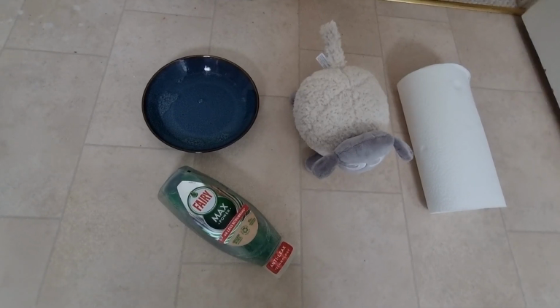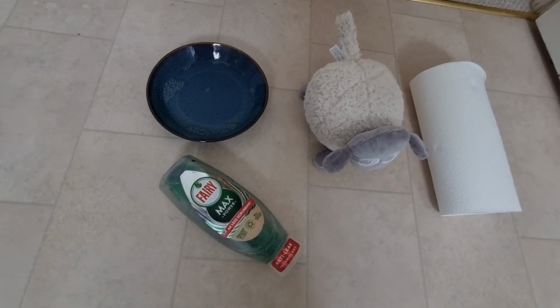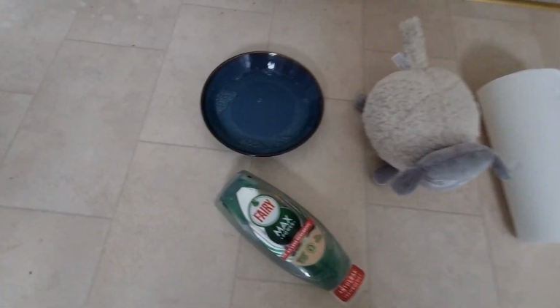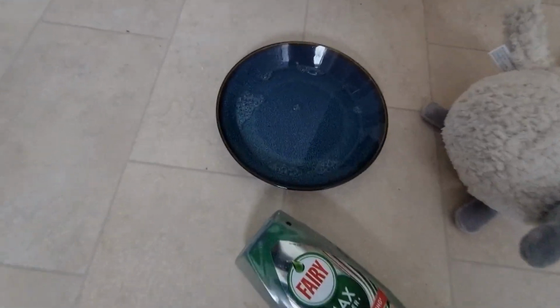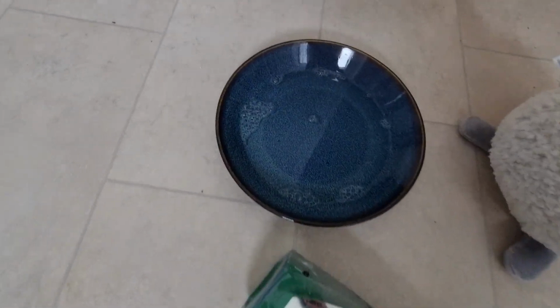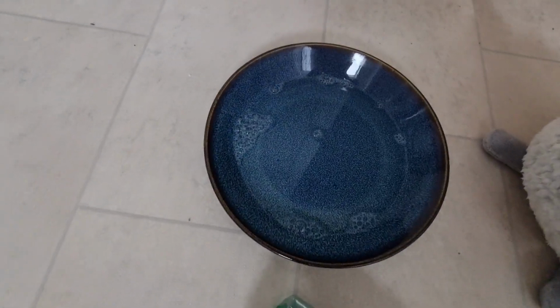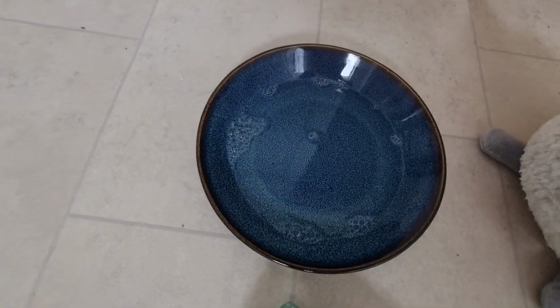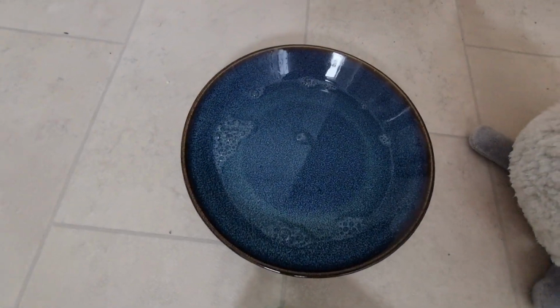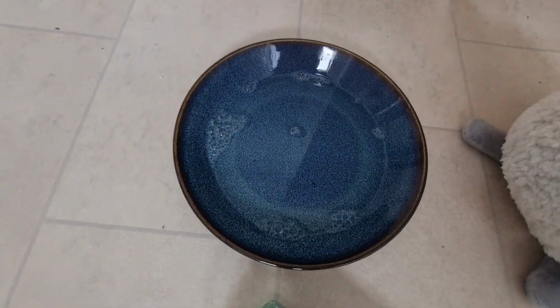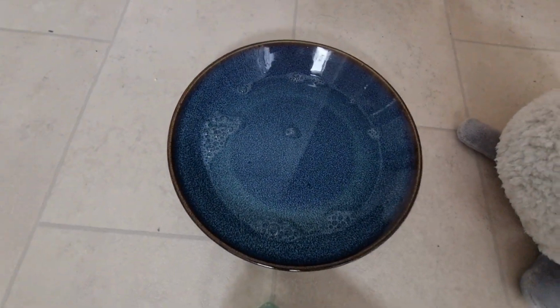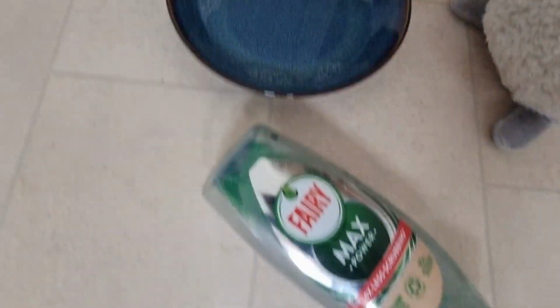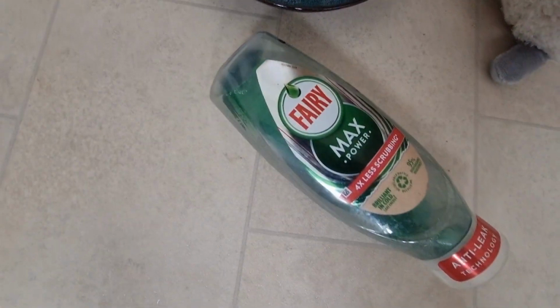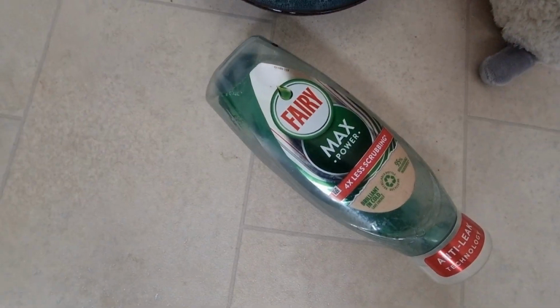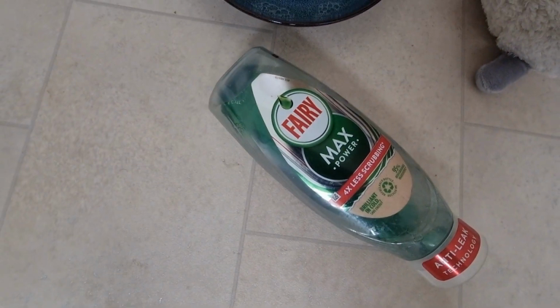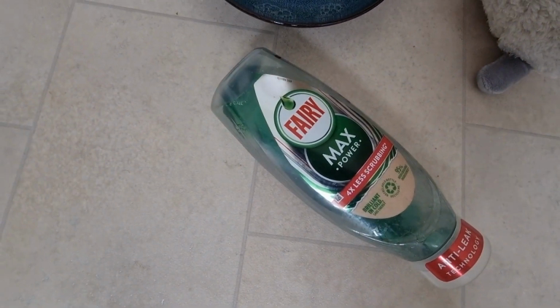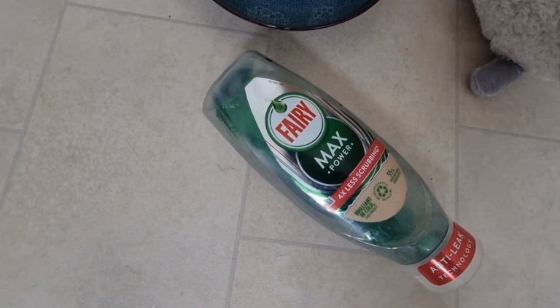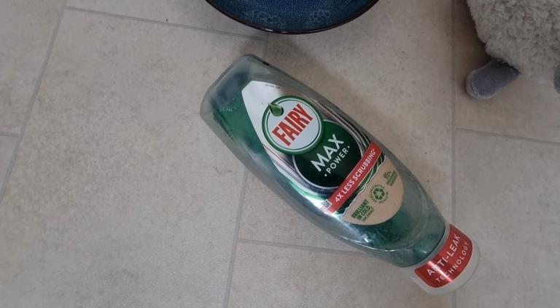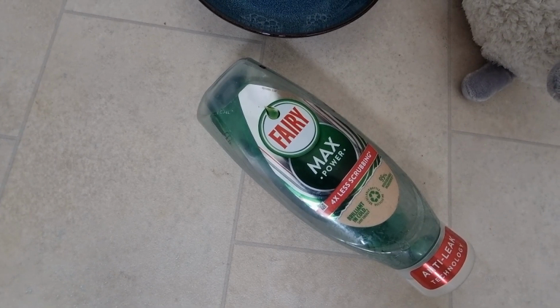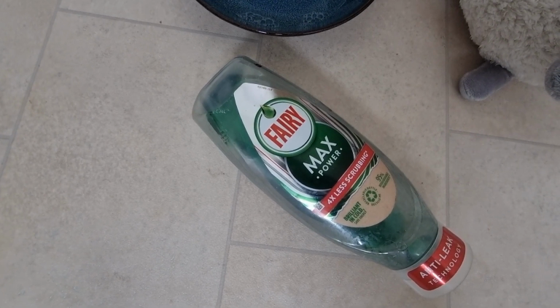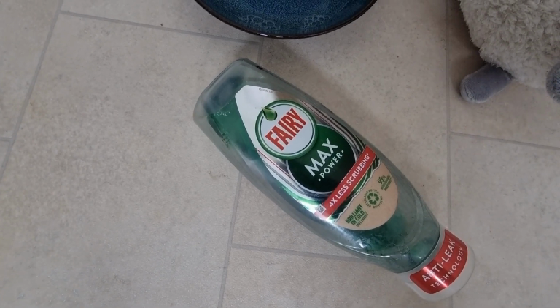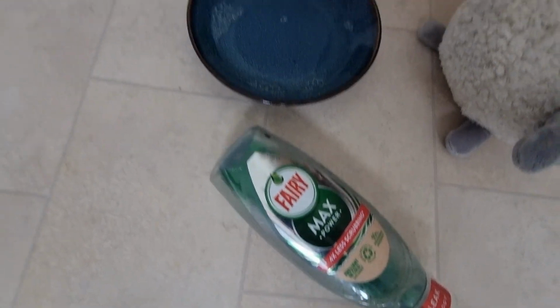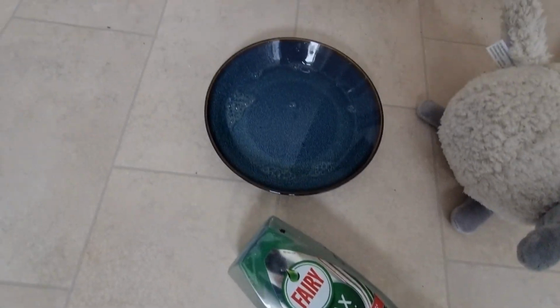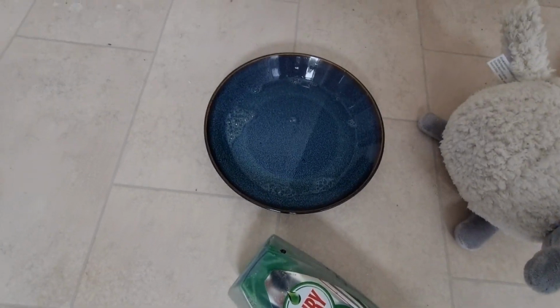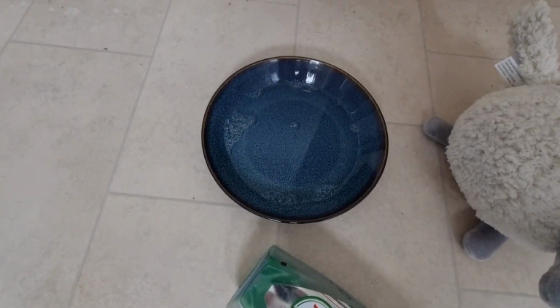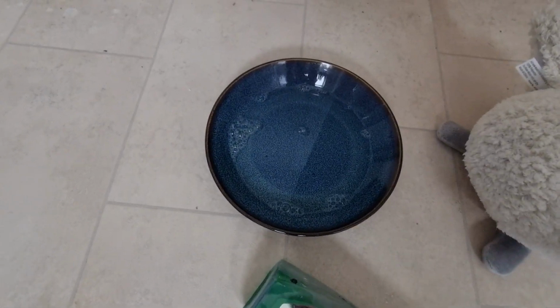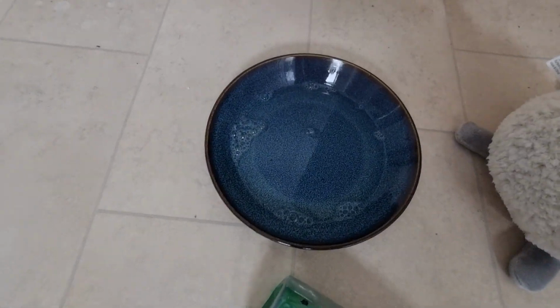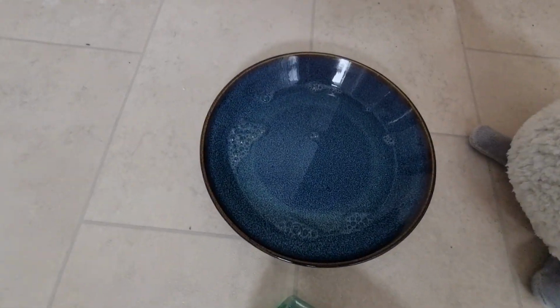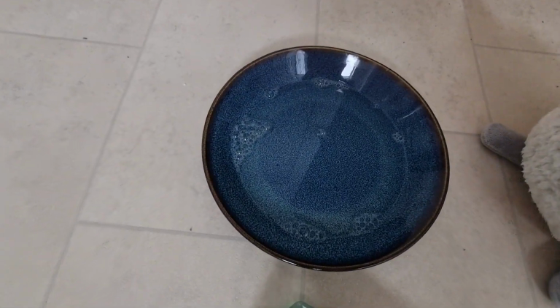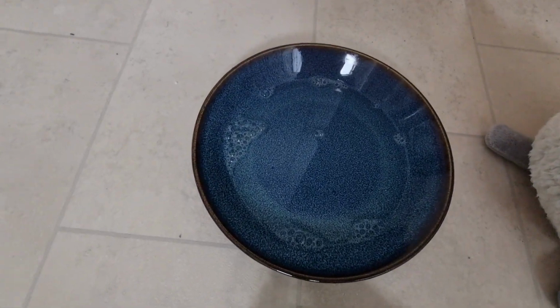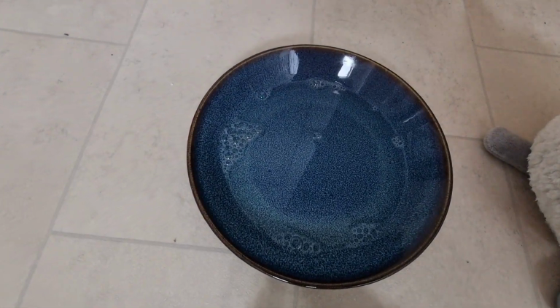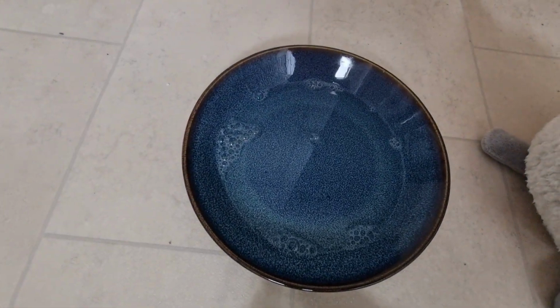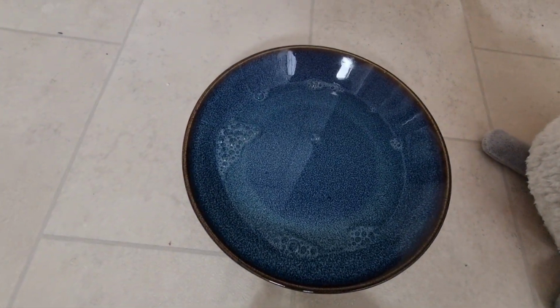All you need to do is put some warm water in a bowl — I've done that ahead of recording — and add a couple of drops of fairy liquid or dish soap. Just put a couple of those in there and stir that together.